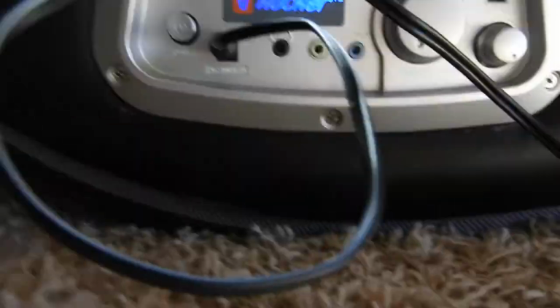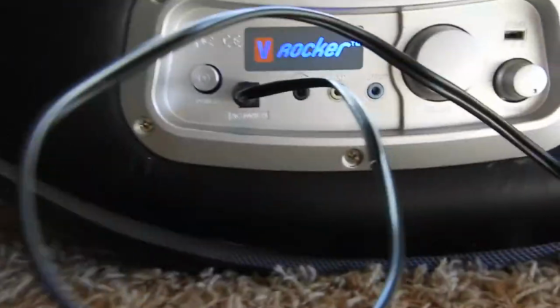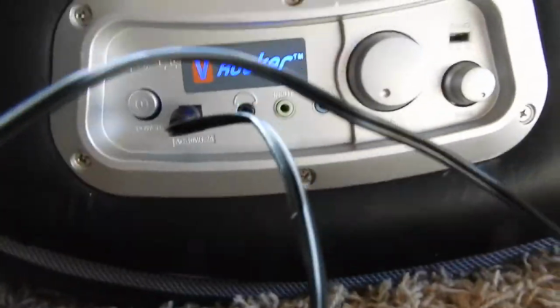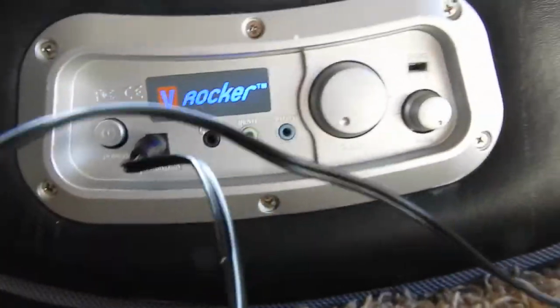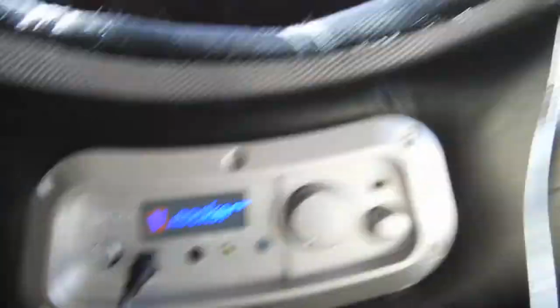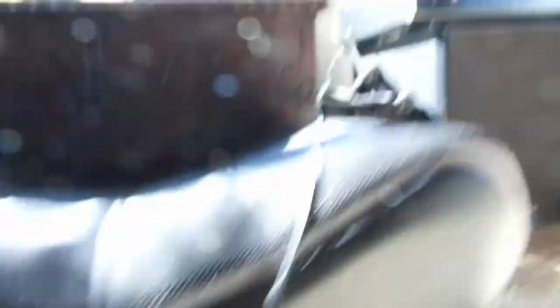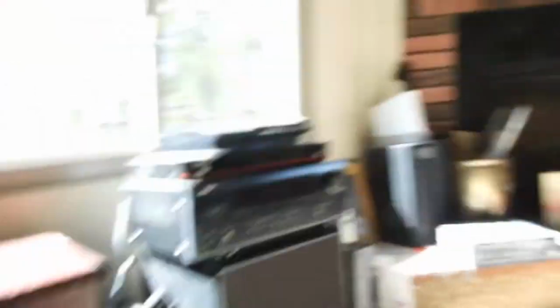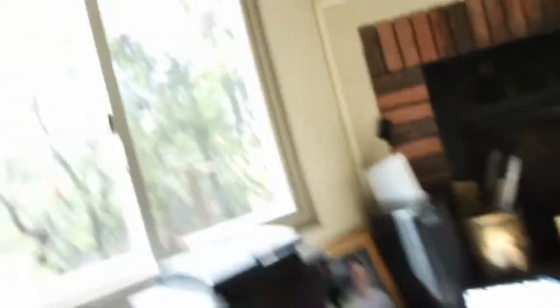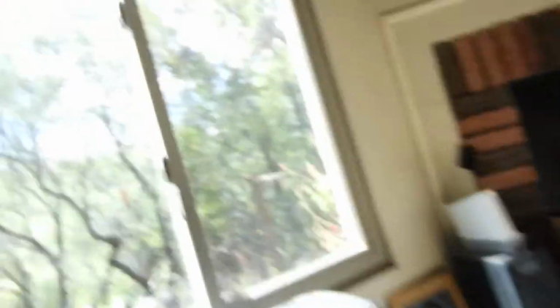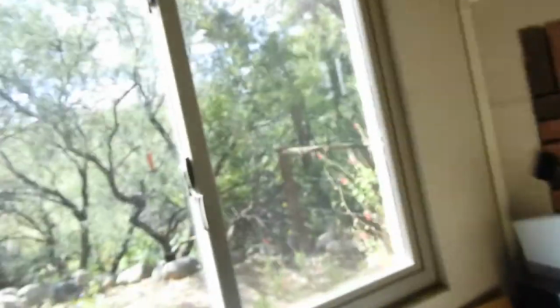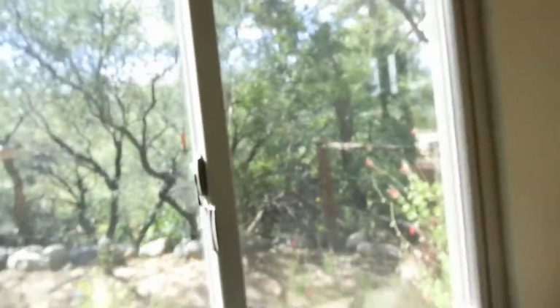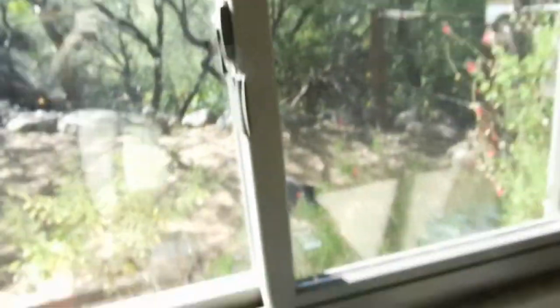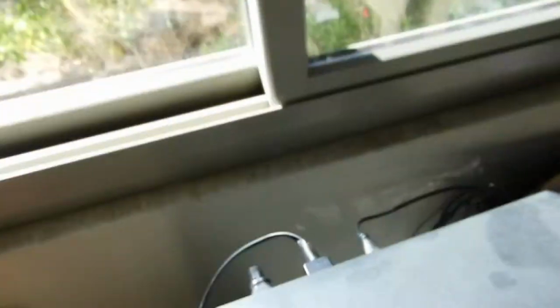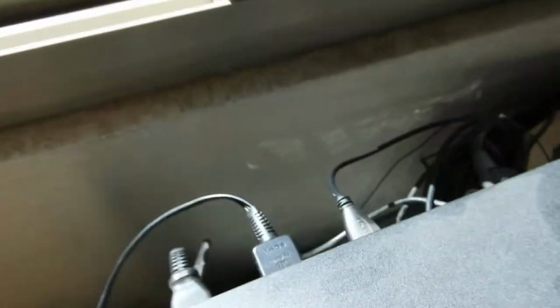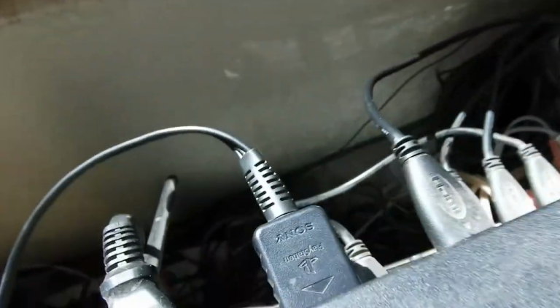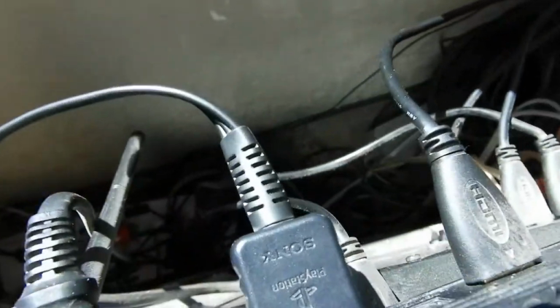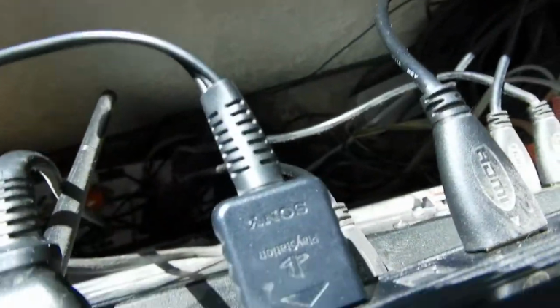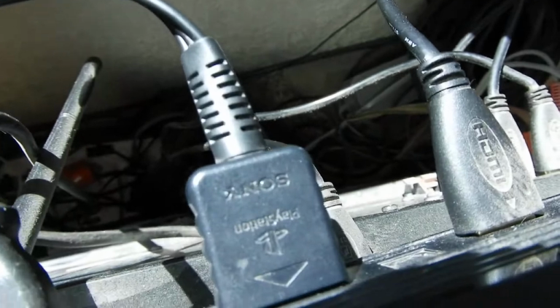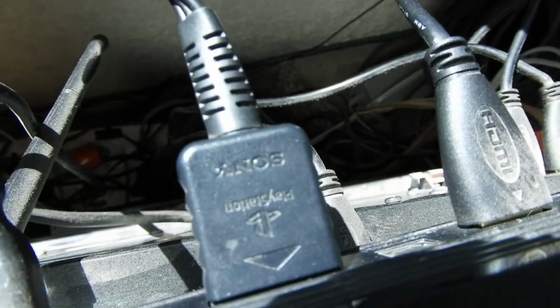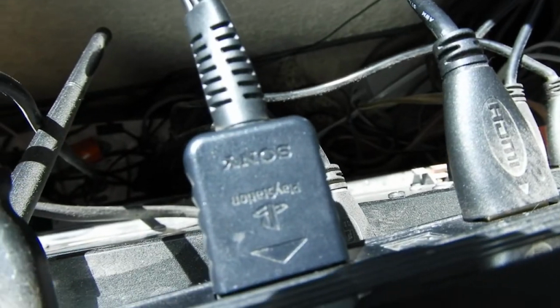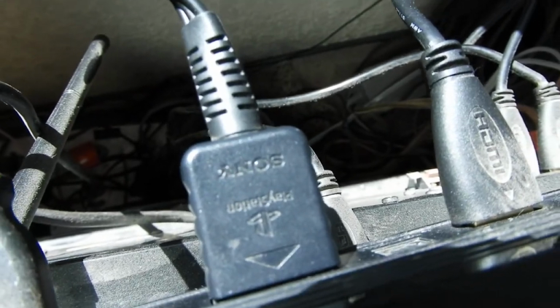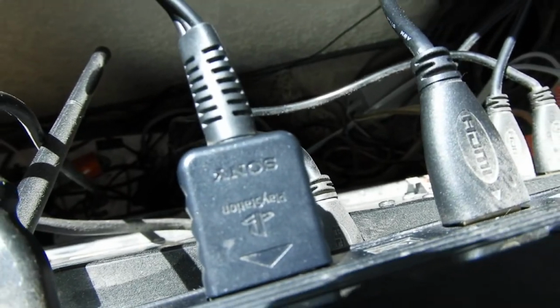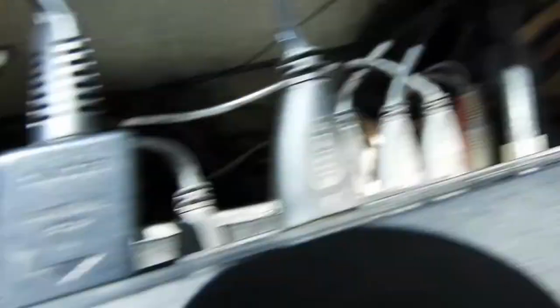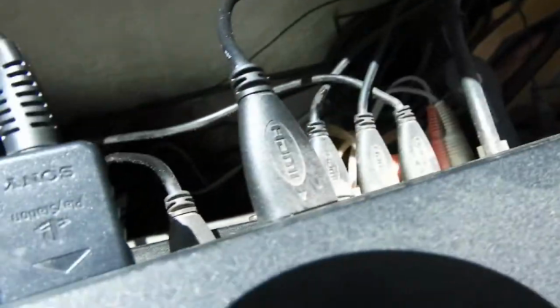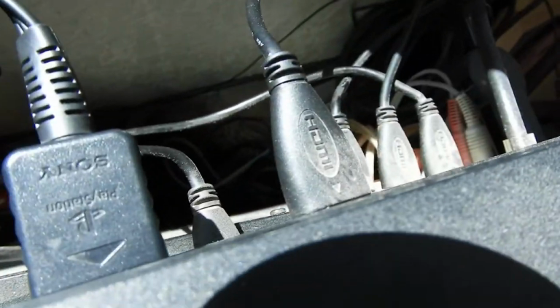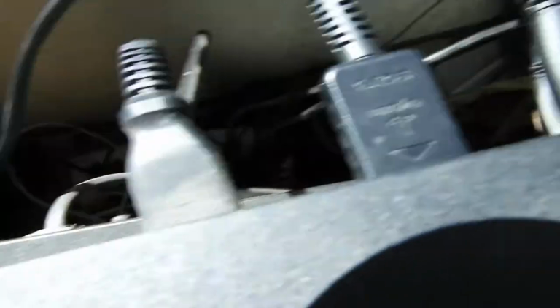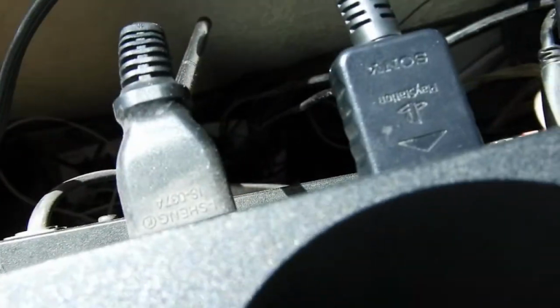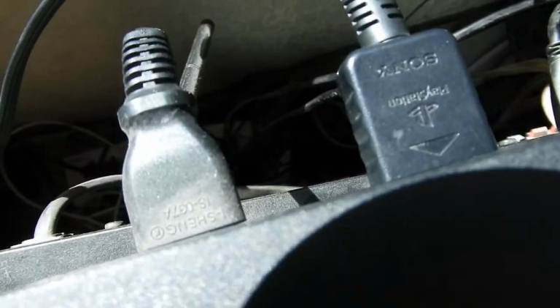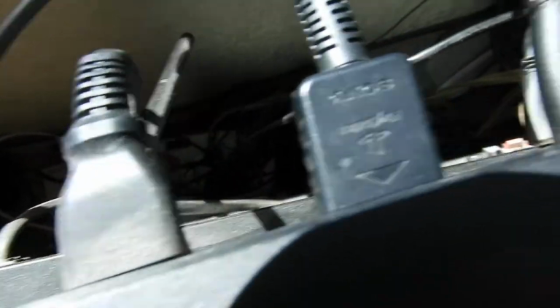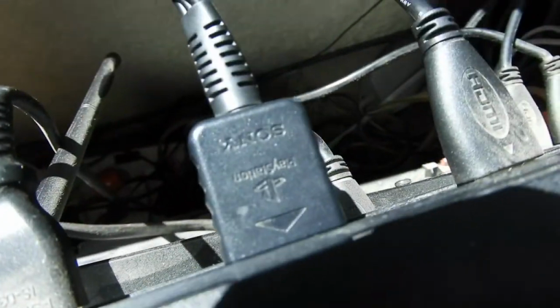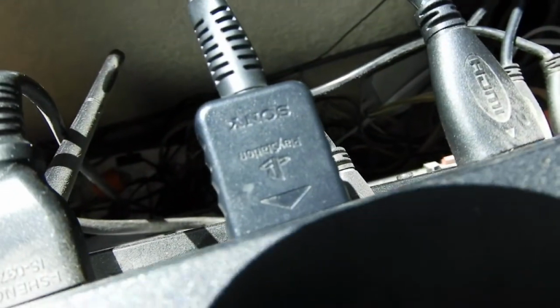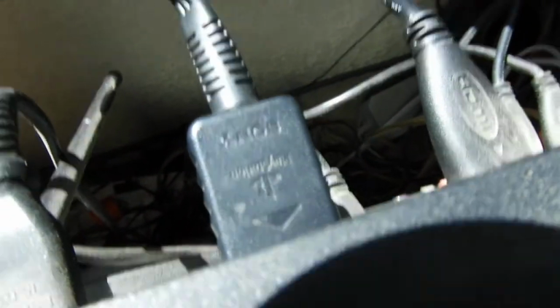Now, you have that special plug that plugs into the back of the PlayStation, right there, right next to the HDMI and the power.